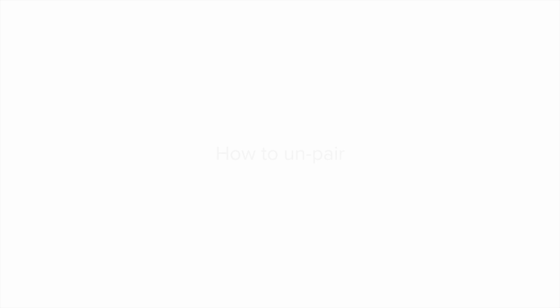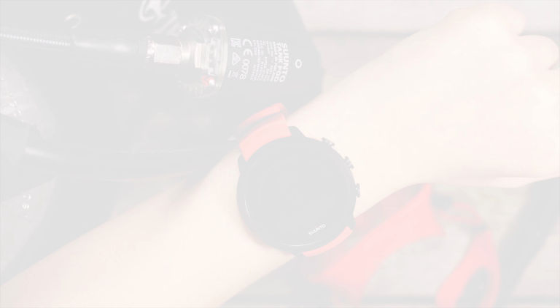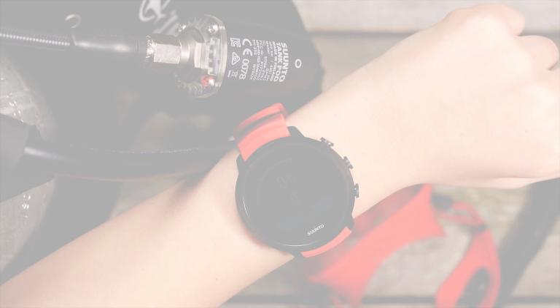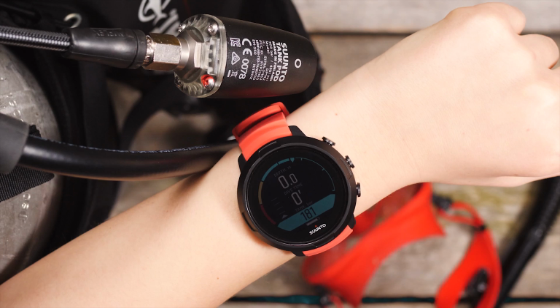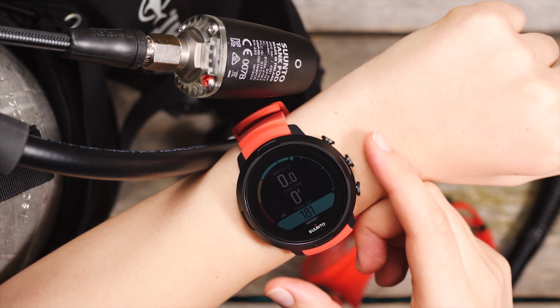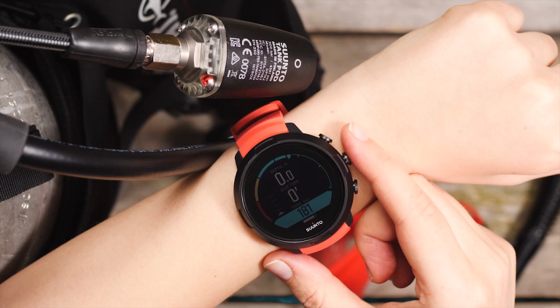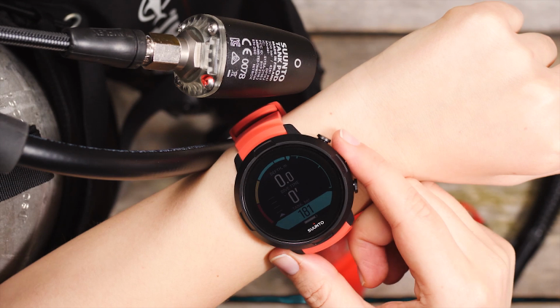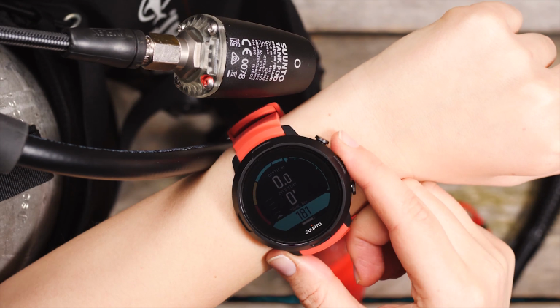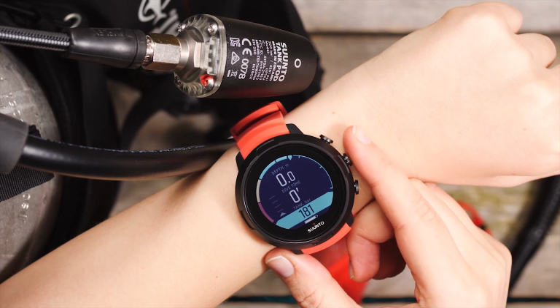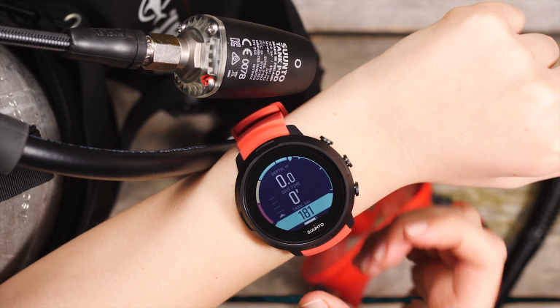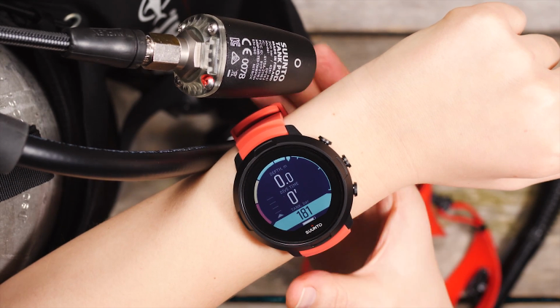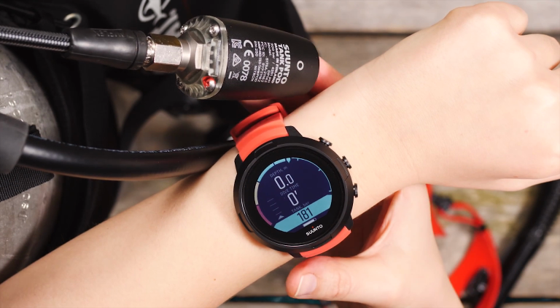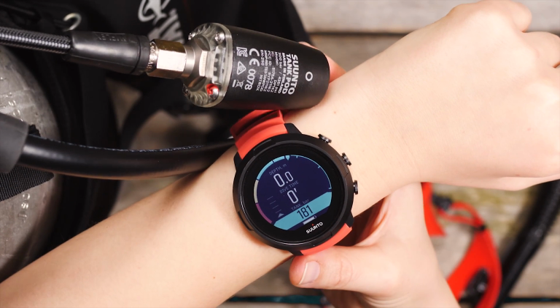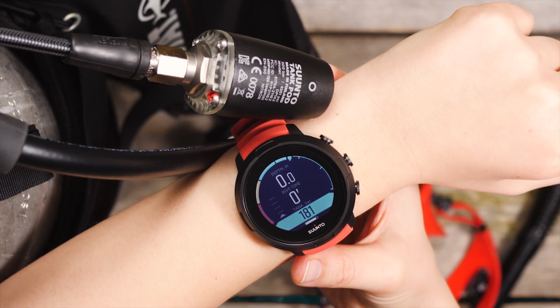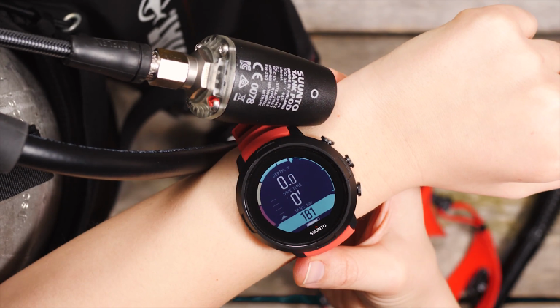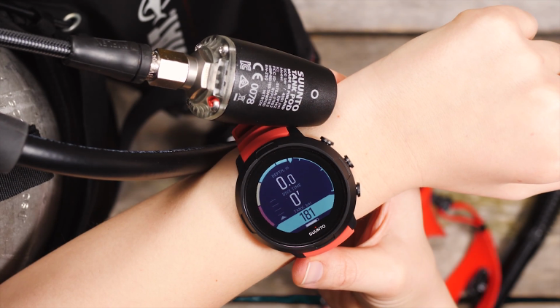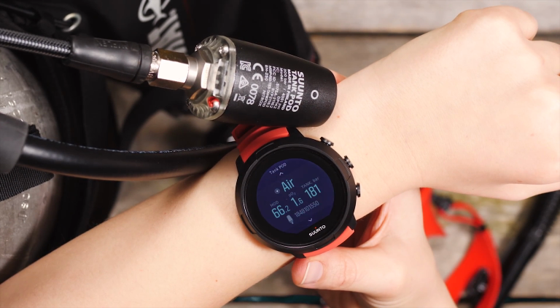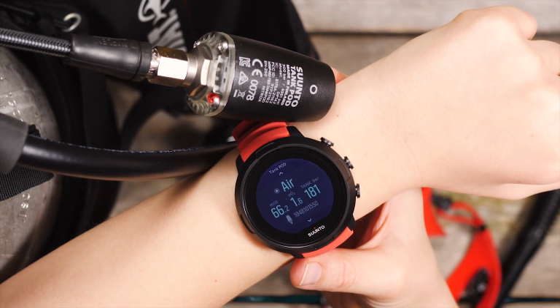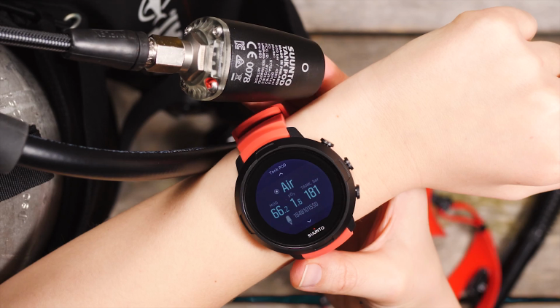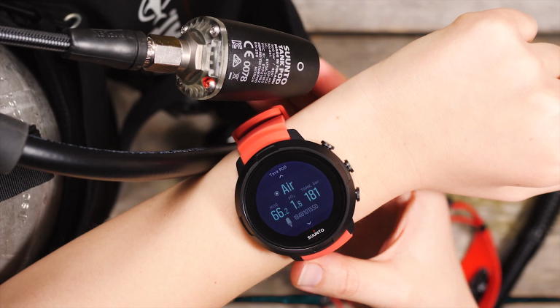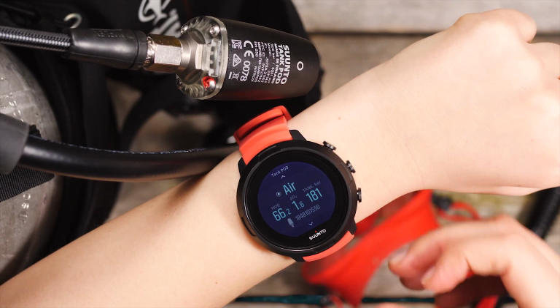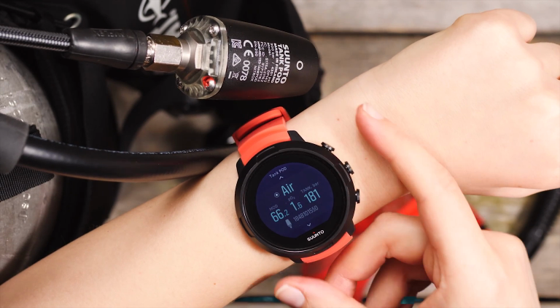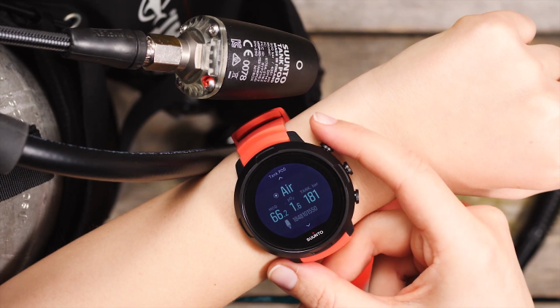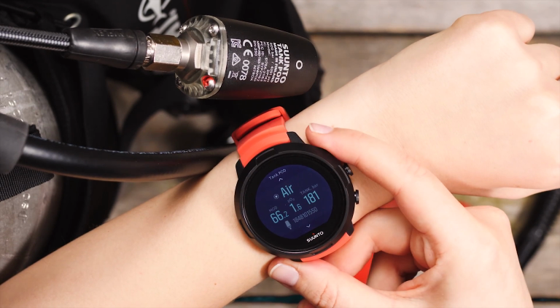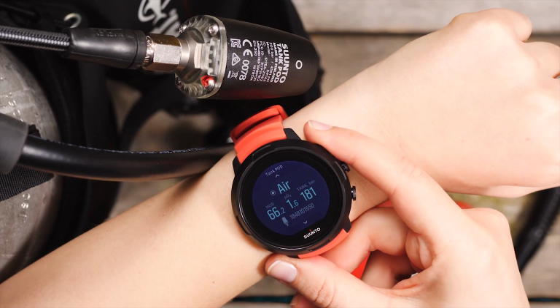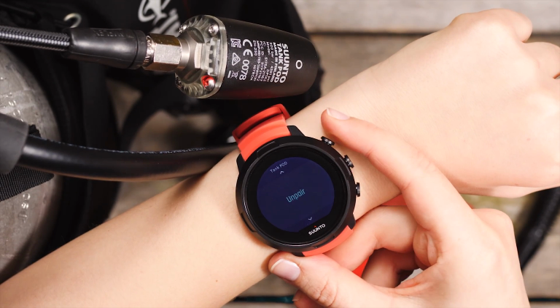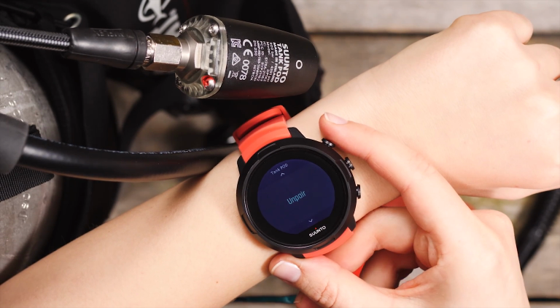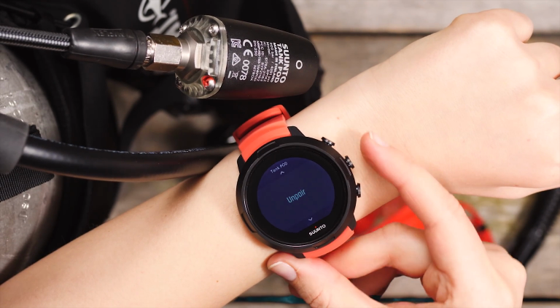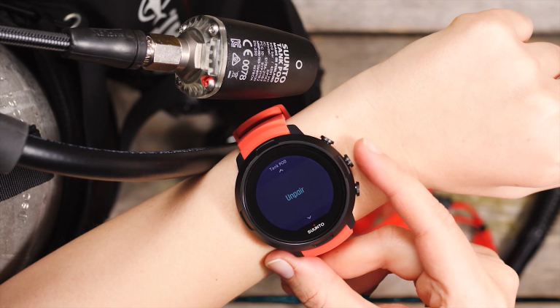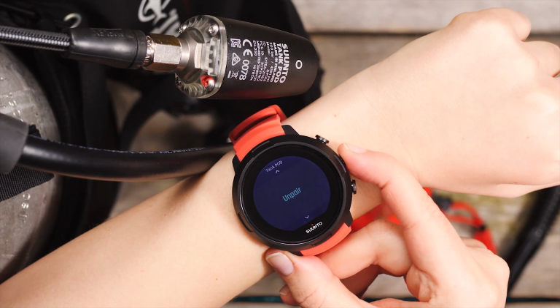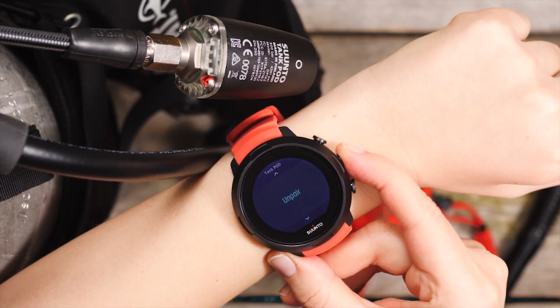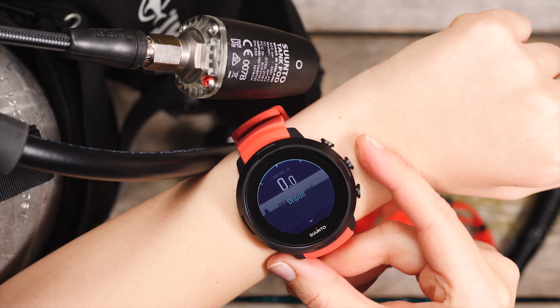To unpair your D5 from a pod, hold your dive computer close to the pod. When the D5 is connected to it, press the upper button and select Unpair. Press the middle button to confirm.